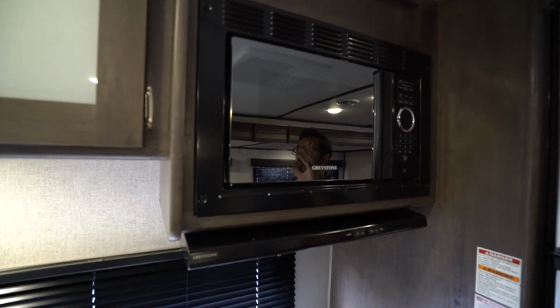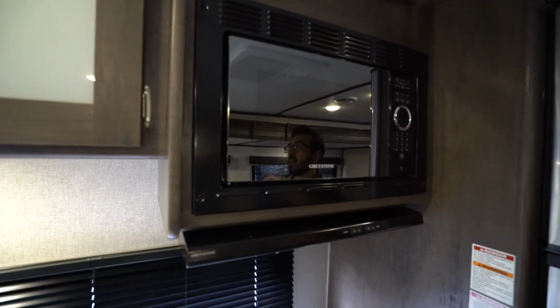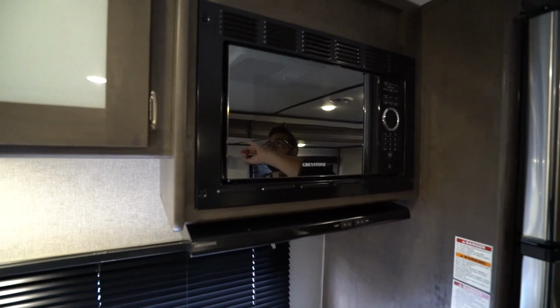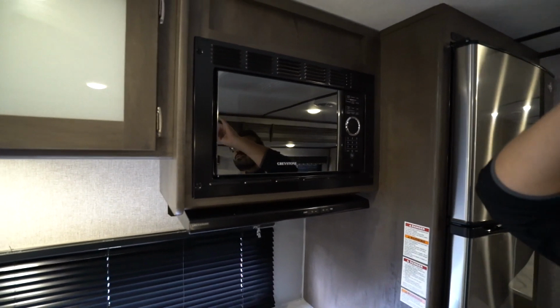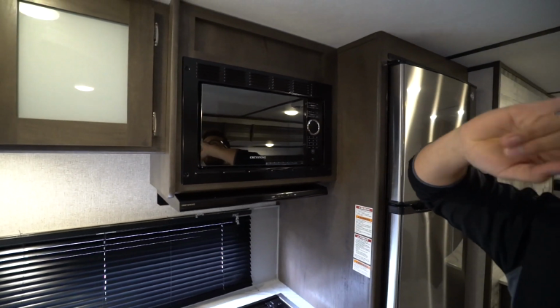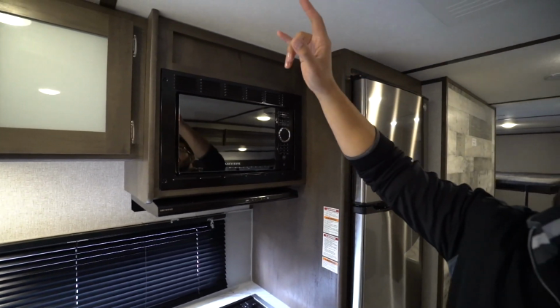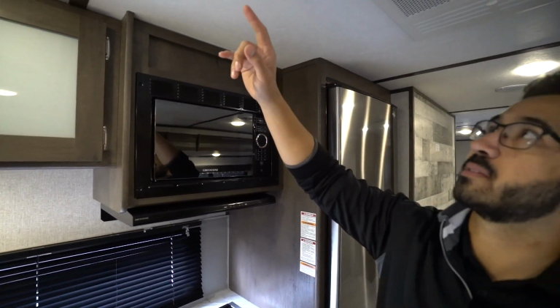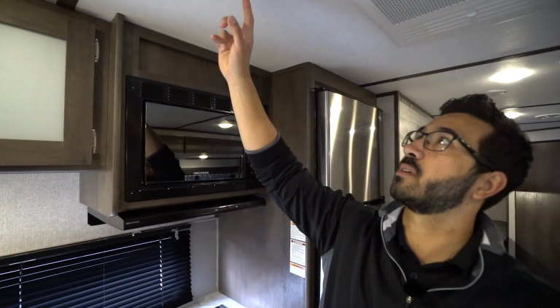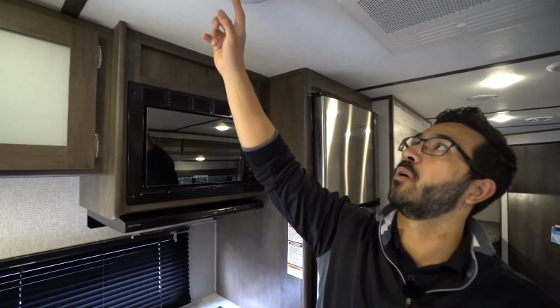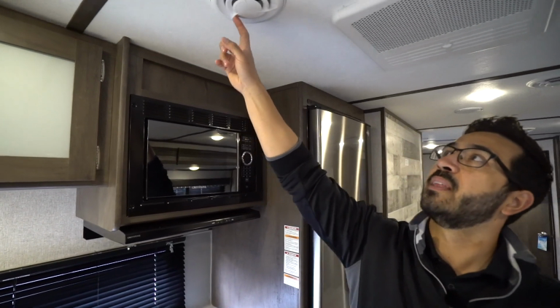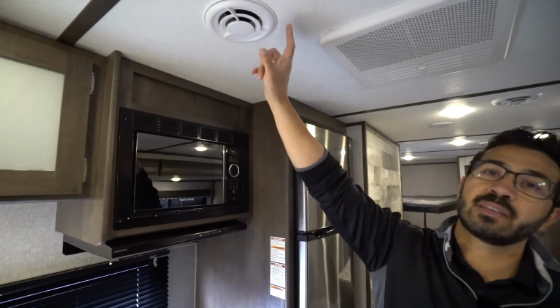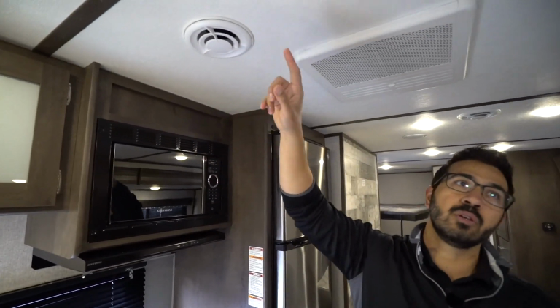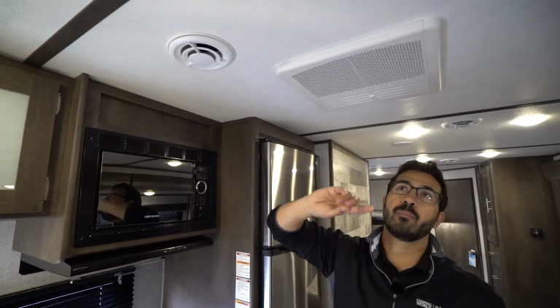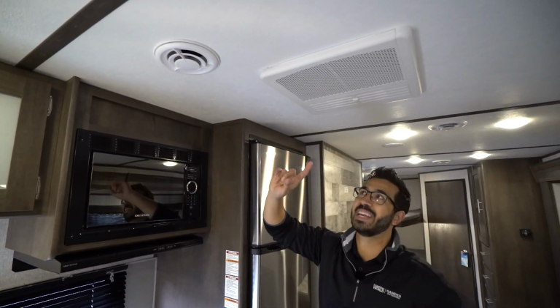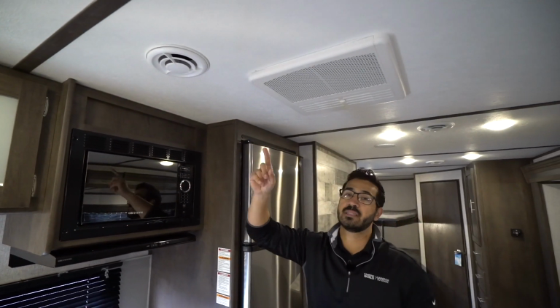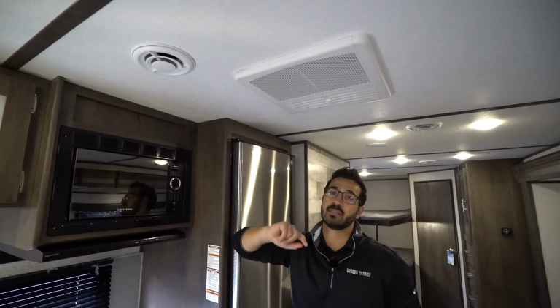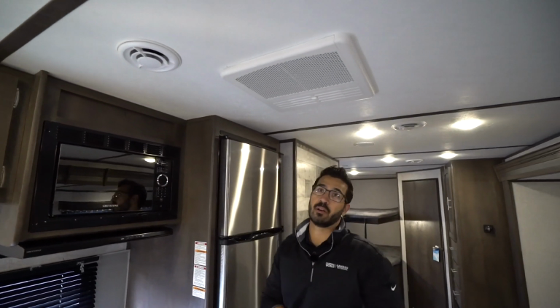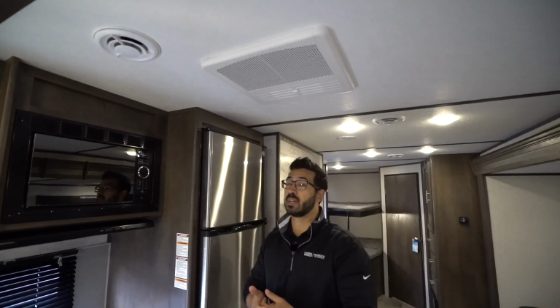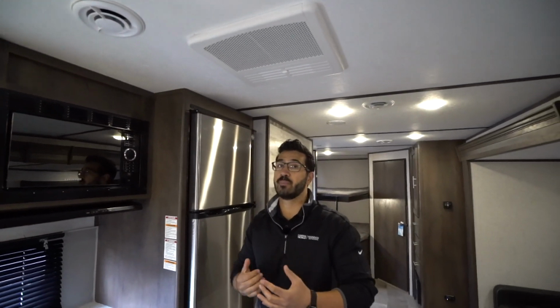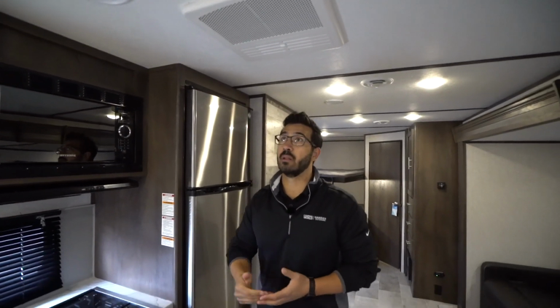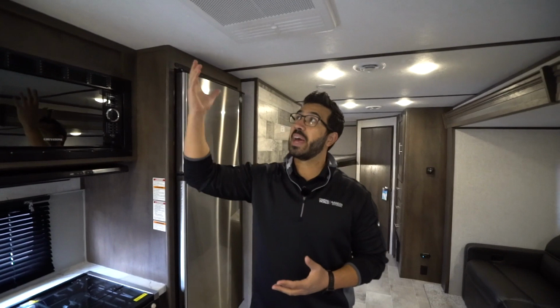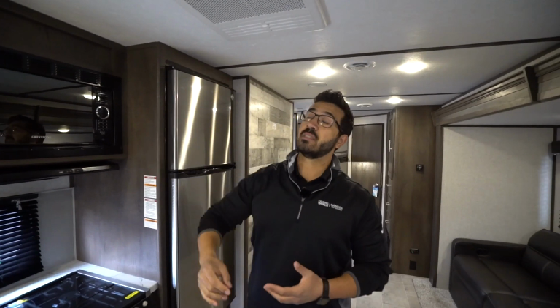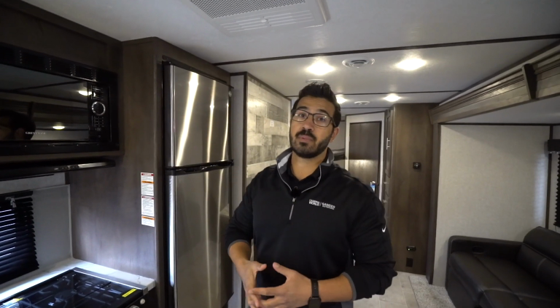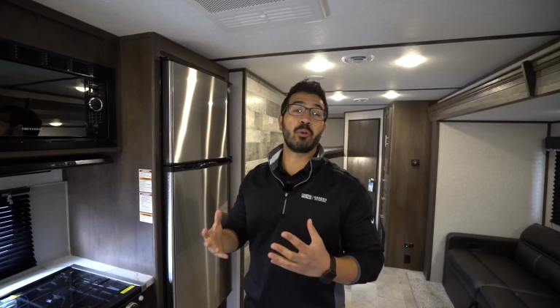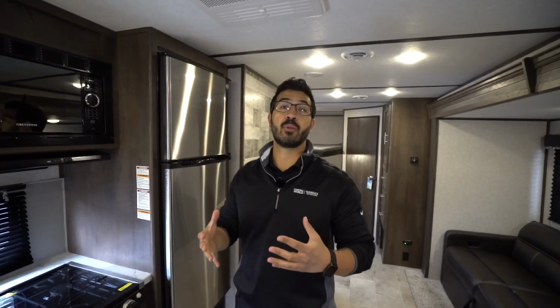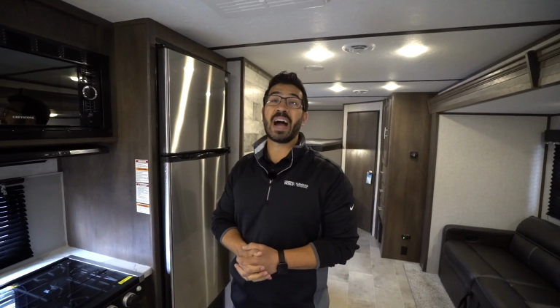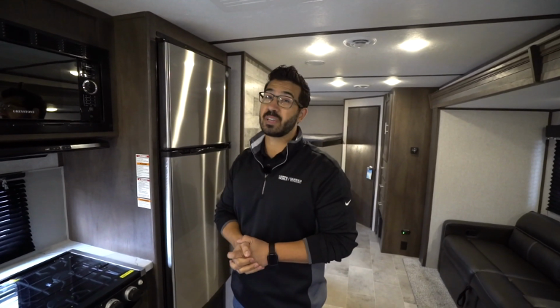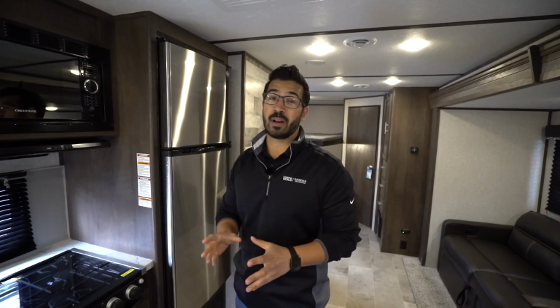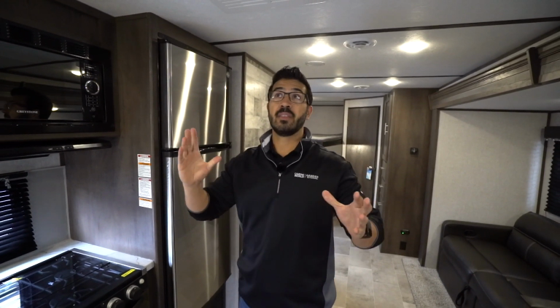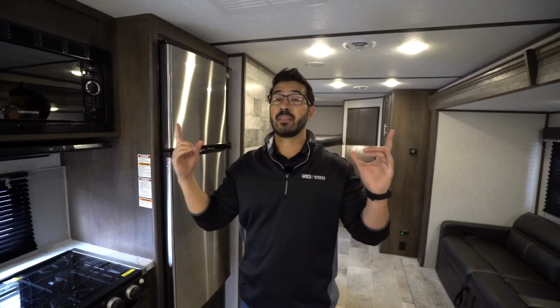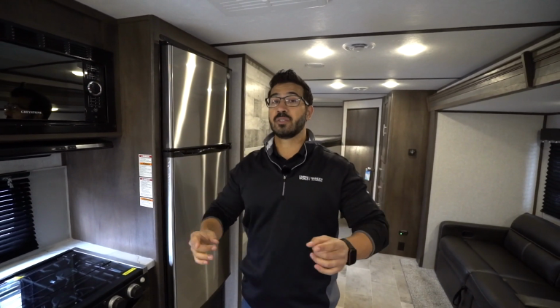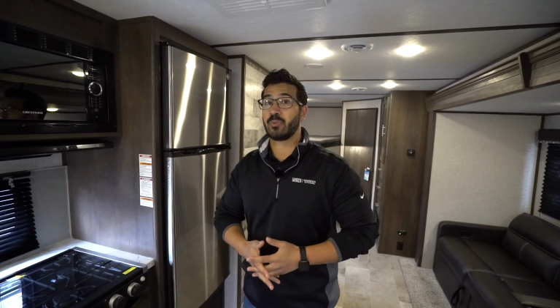Before we drop down and finish the kitchen, I want to point to something on the ceiling. They do use the blade AC system in here, and that's a pretty big deal. That AC system is about 30 to 35% quieter than a lot of the other systems out there.